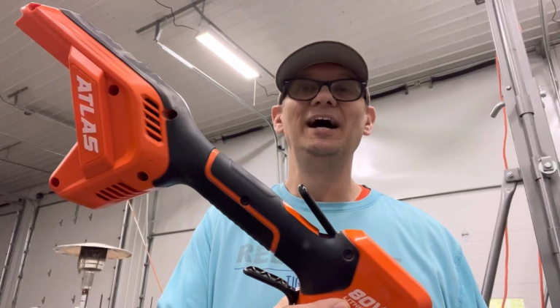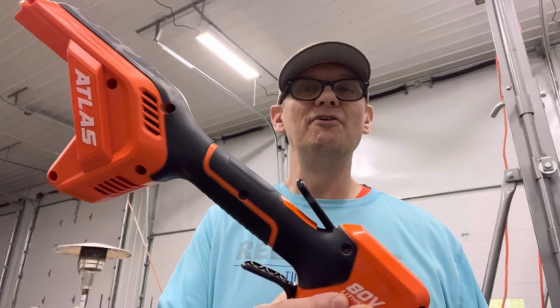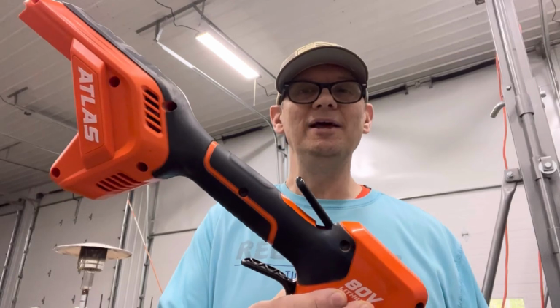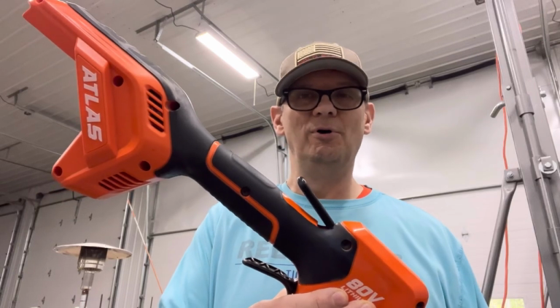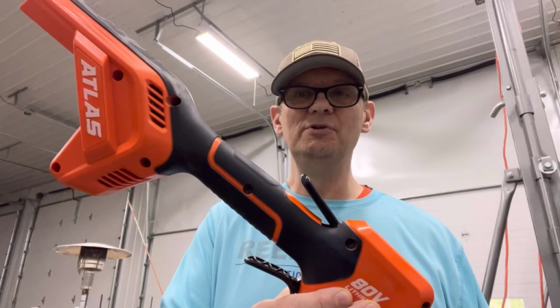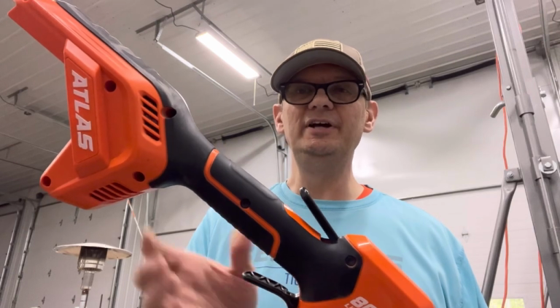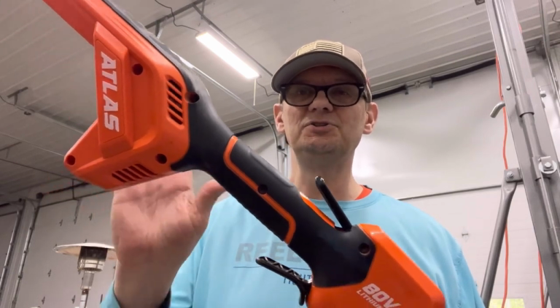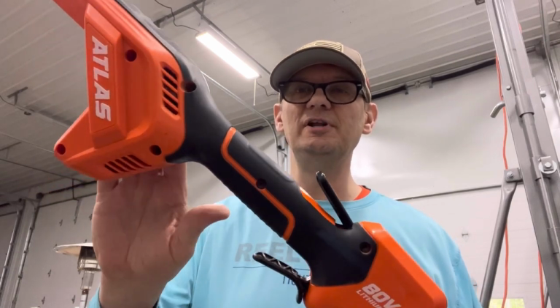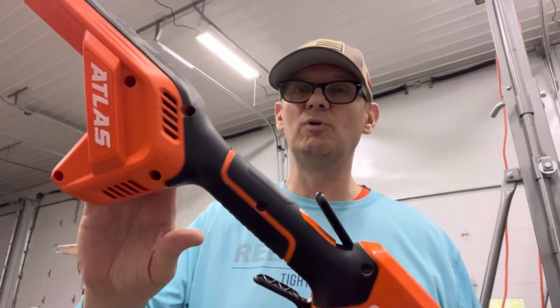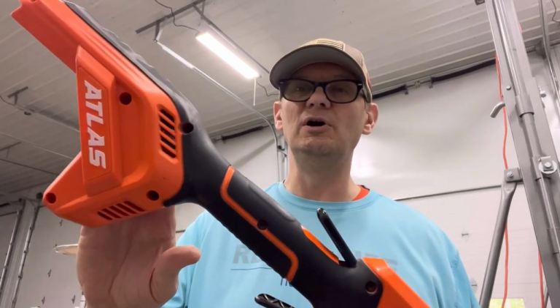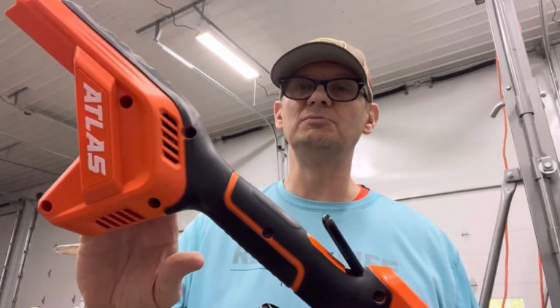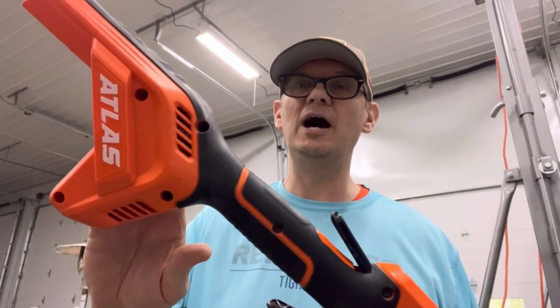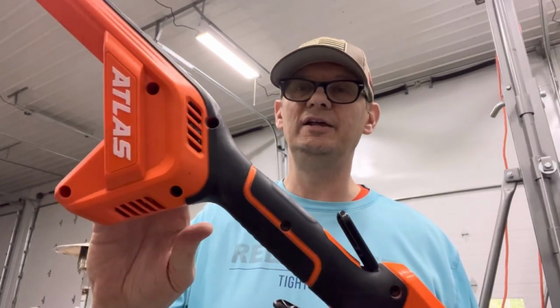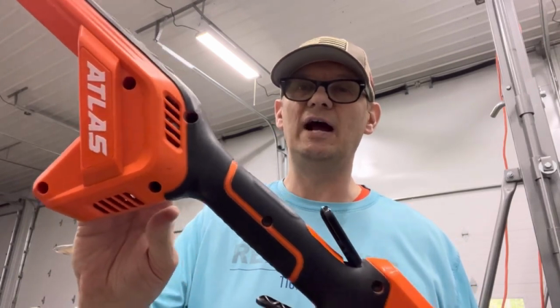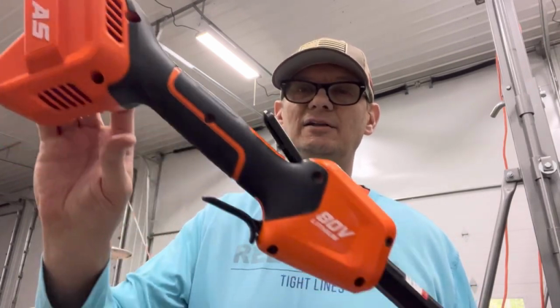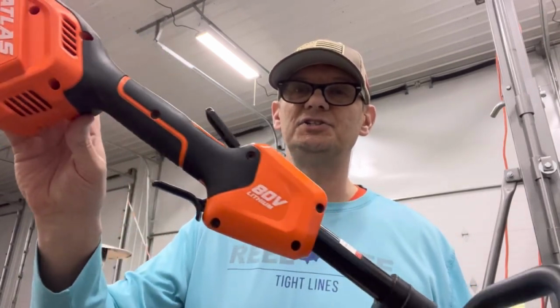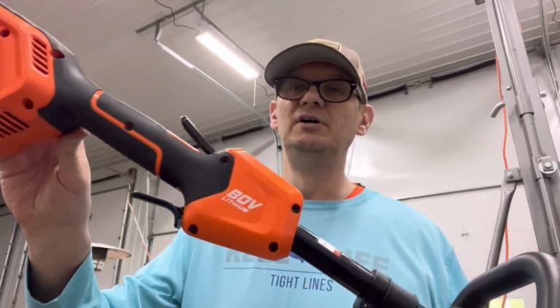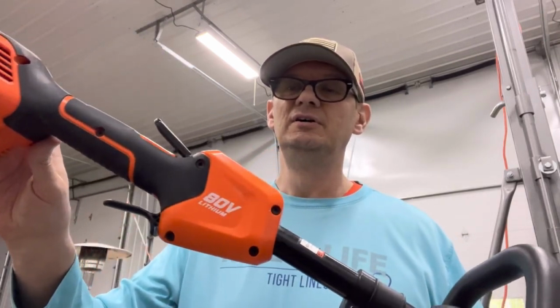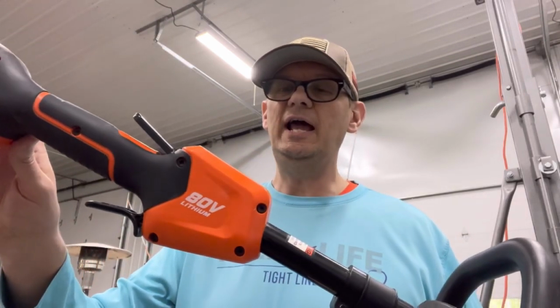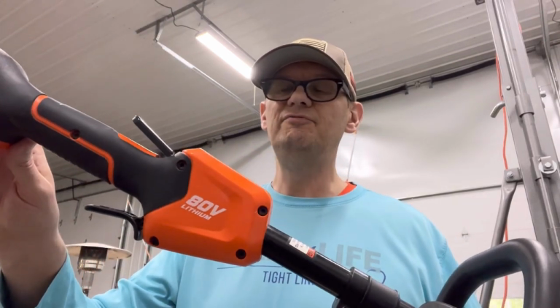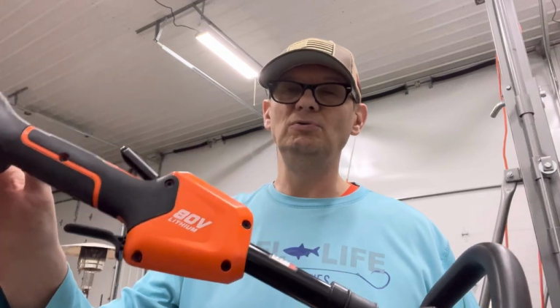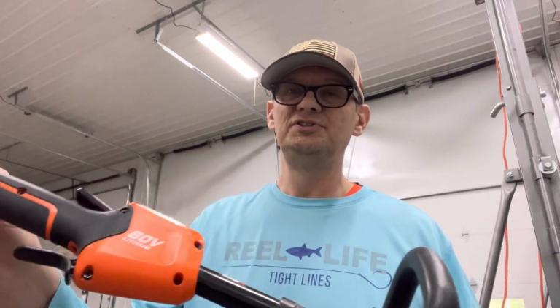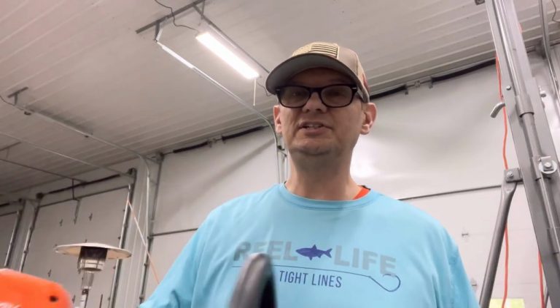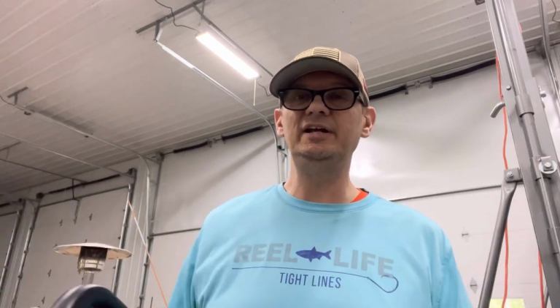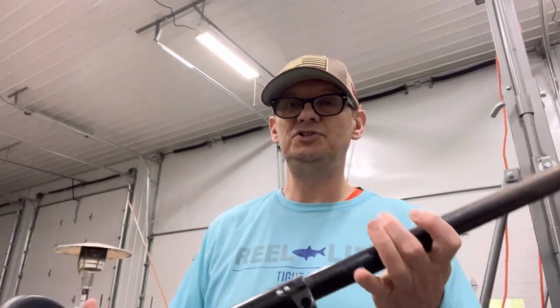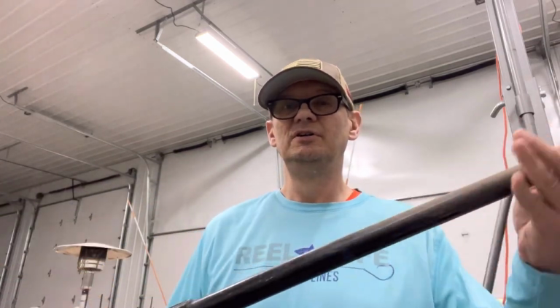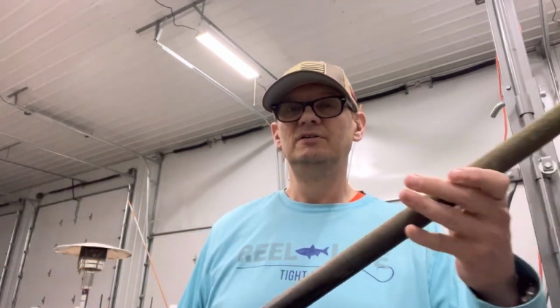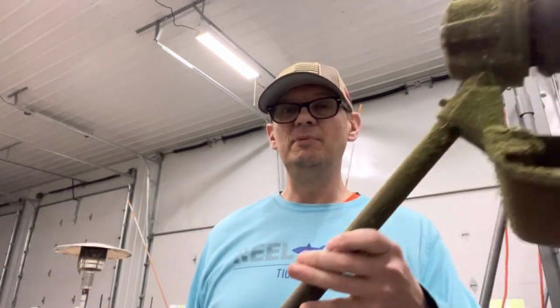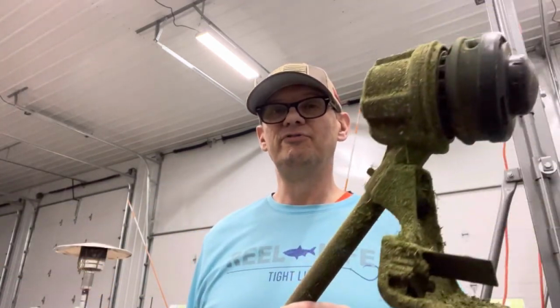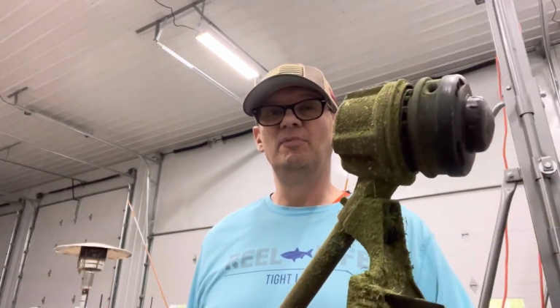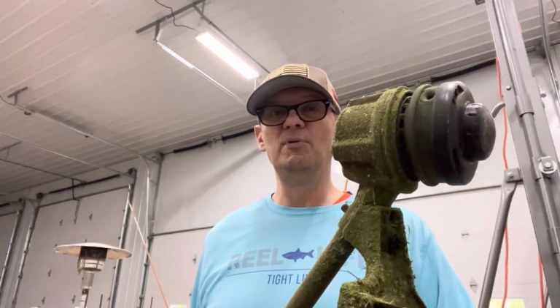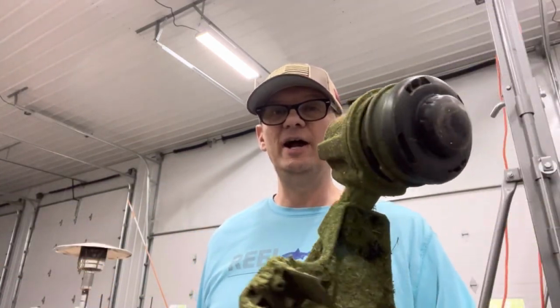Hey everybody, welcome to the video. Today we're going to load some line in our Atlas 80 volt 16 inch trimmer from Harbor Freight.